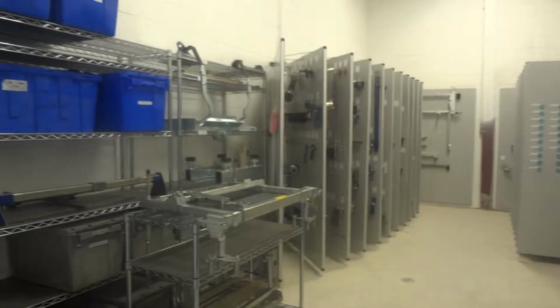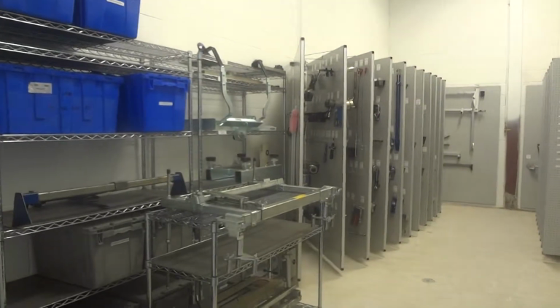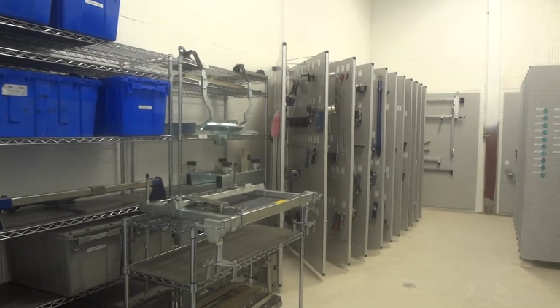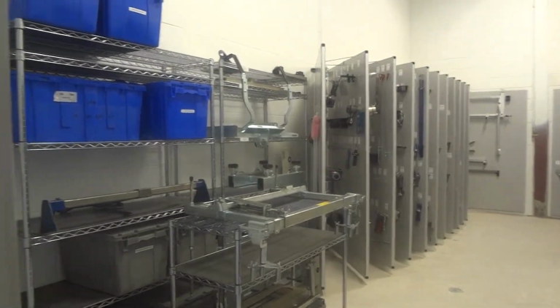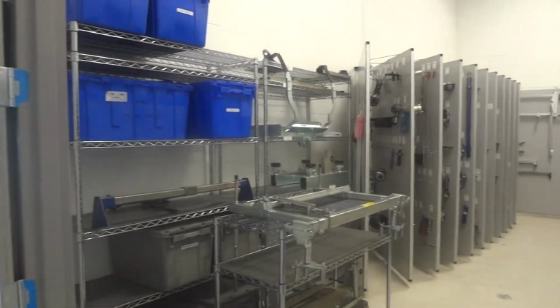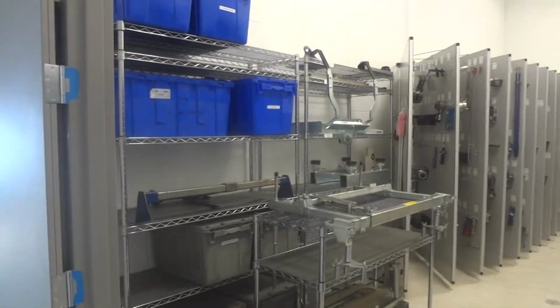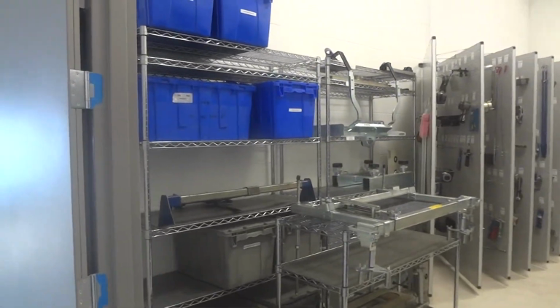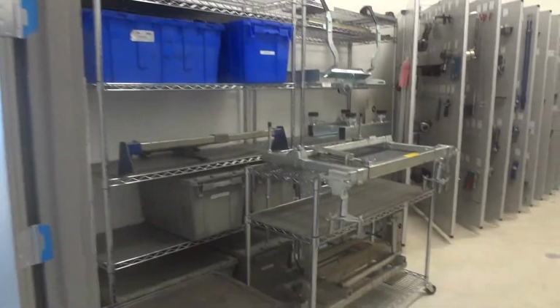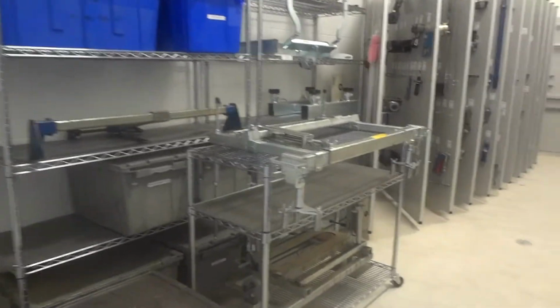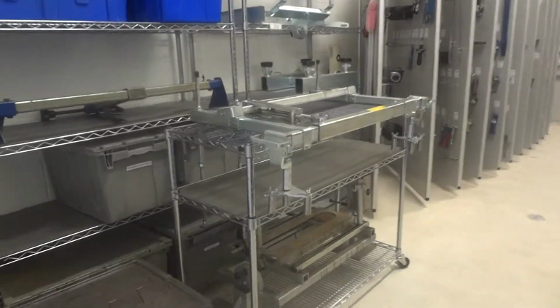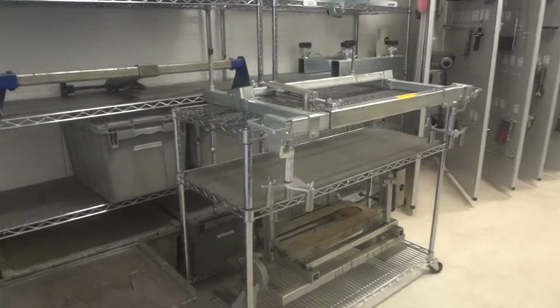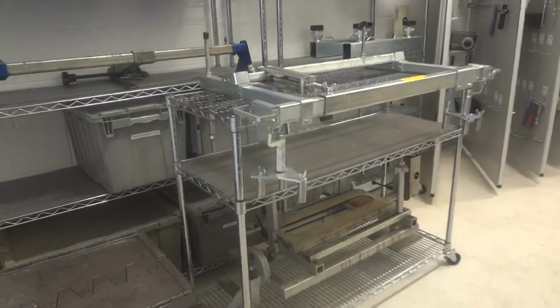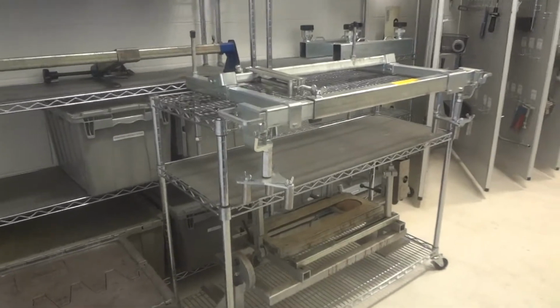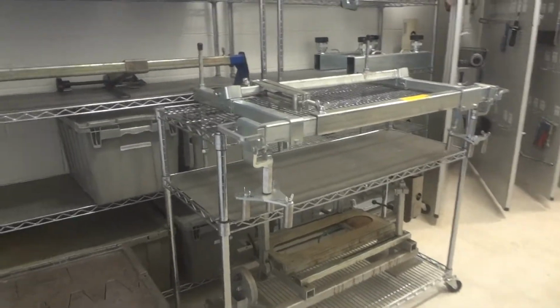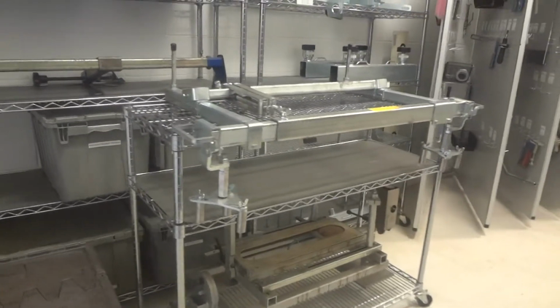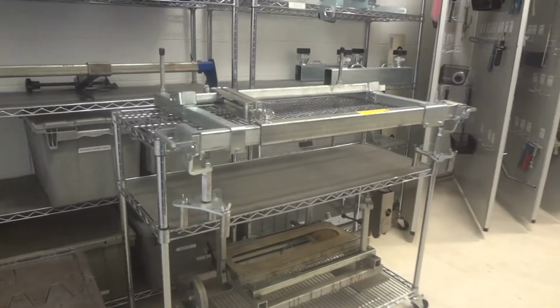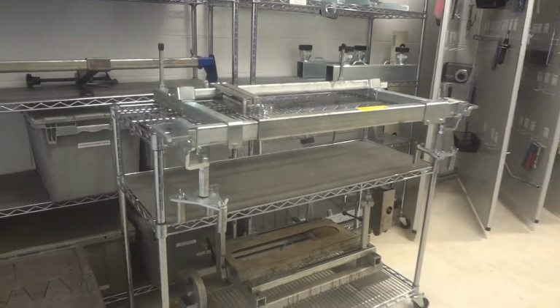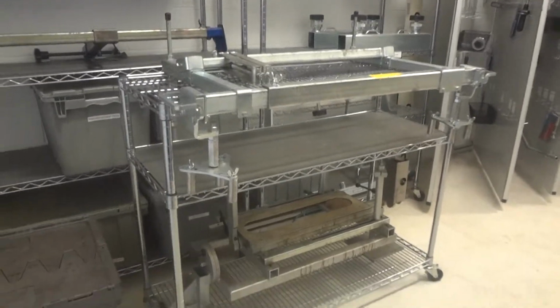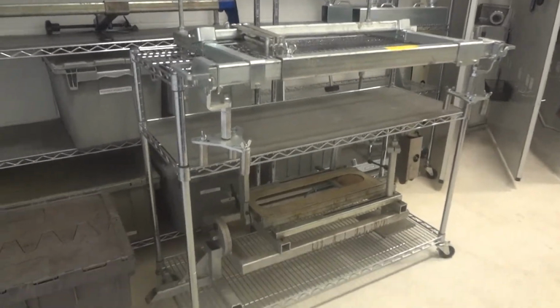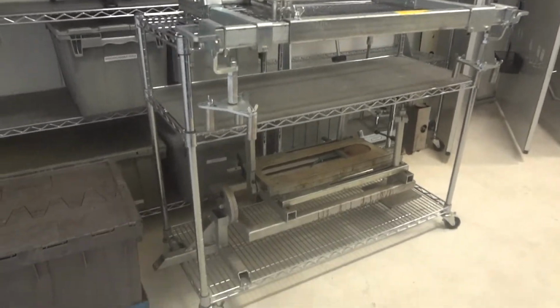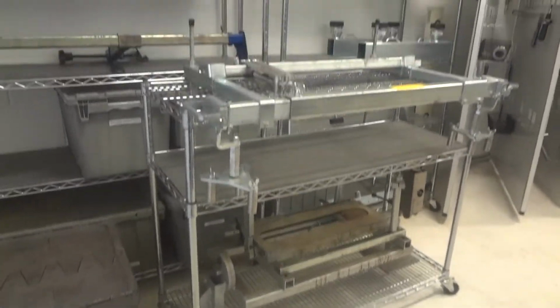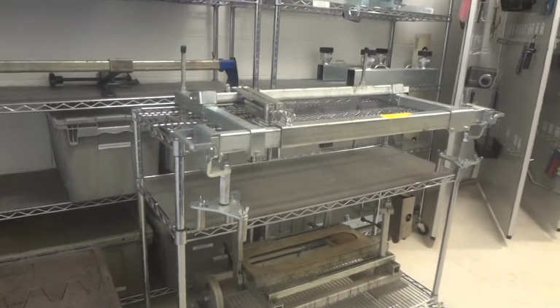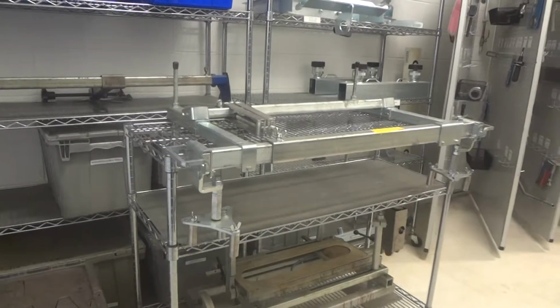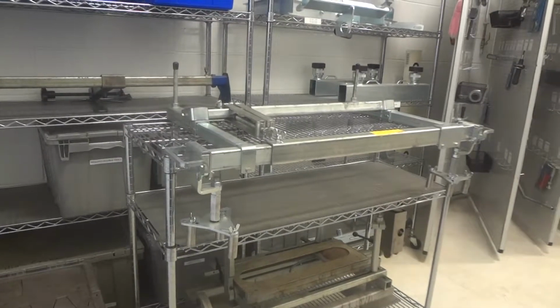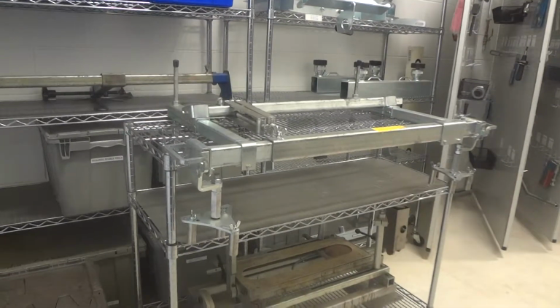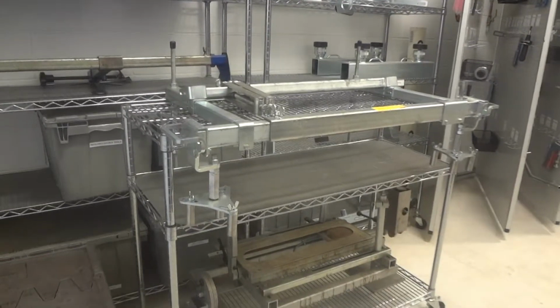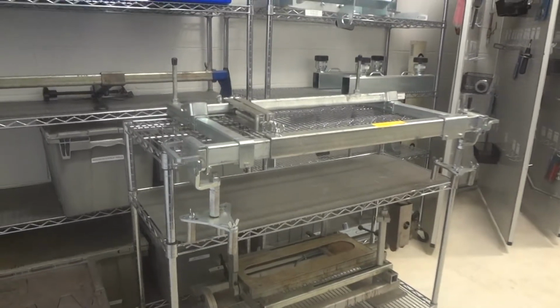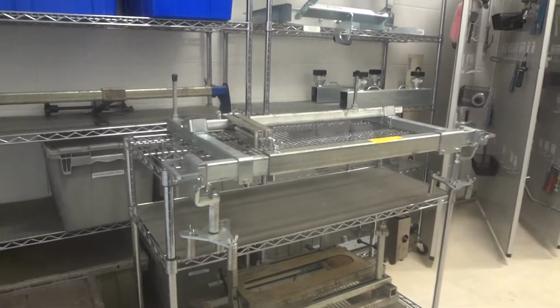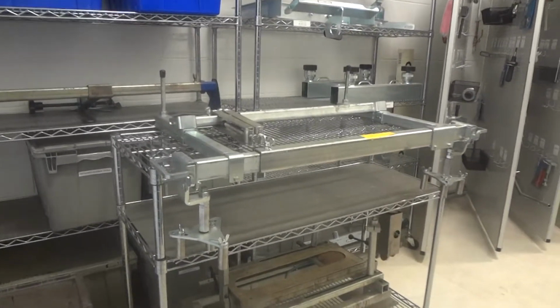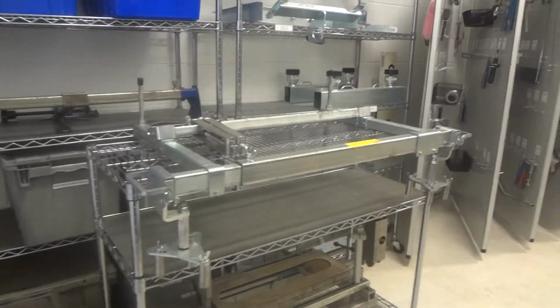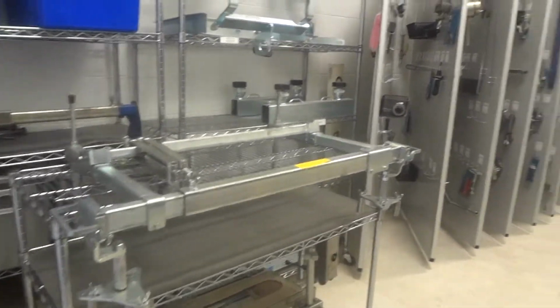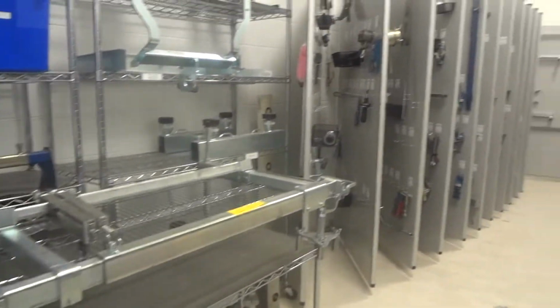We have 19 panels and 5 shelves, and we have this half shelf here where we put this engine stand component on, which makes it mobile and very easy for the guys to move and take right over to where they're working.